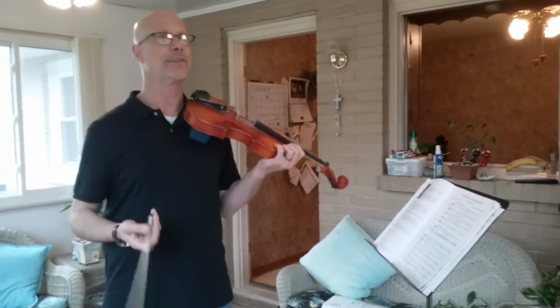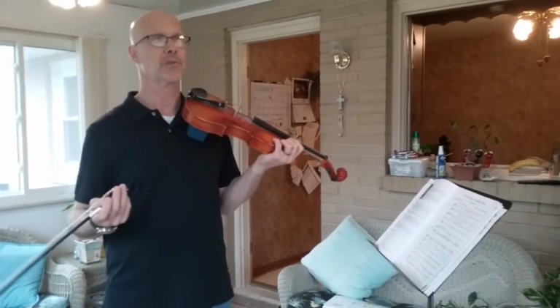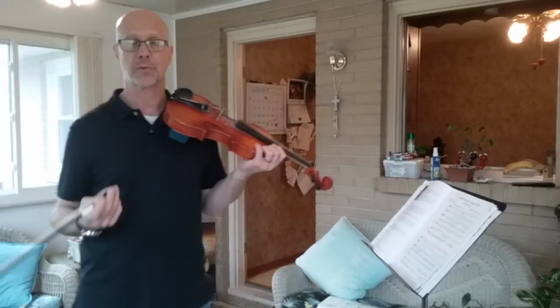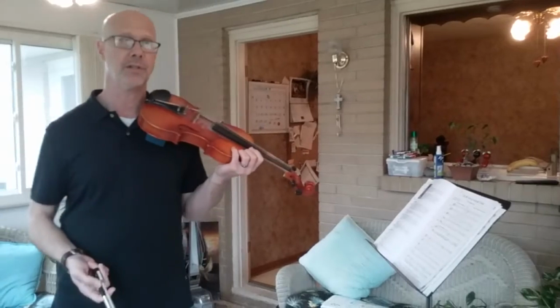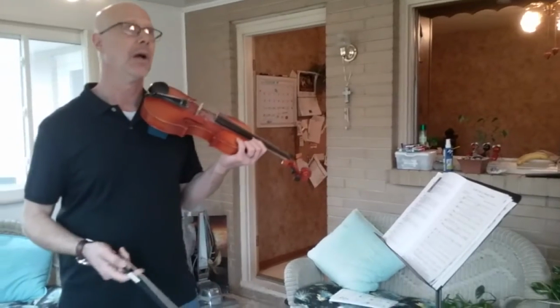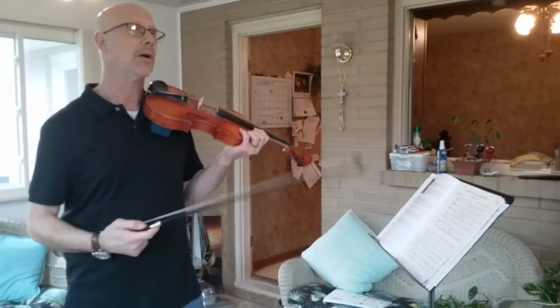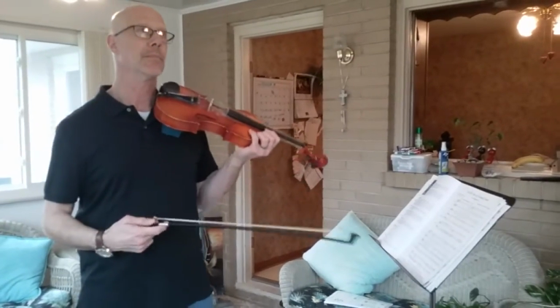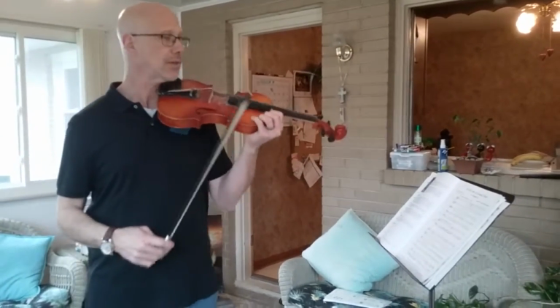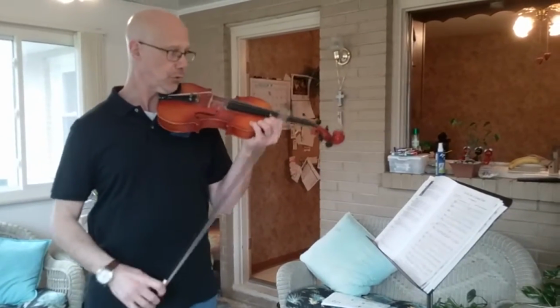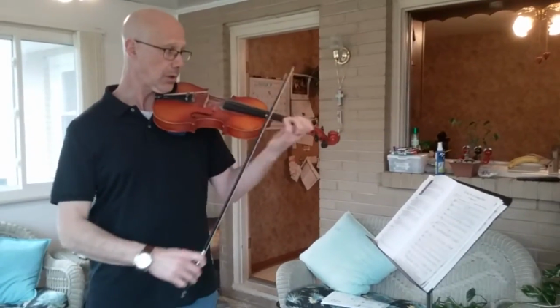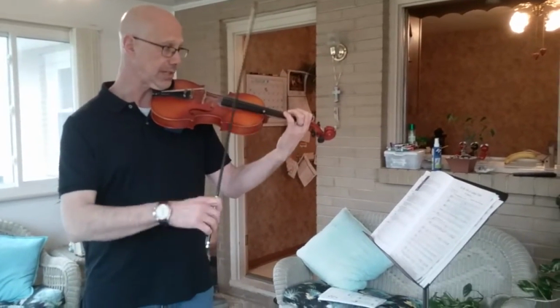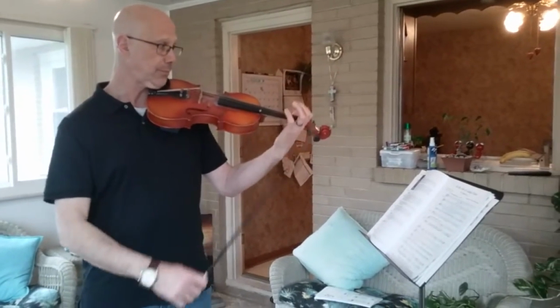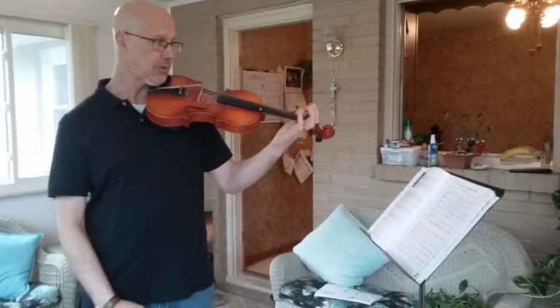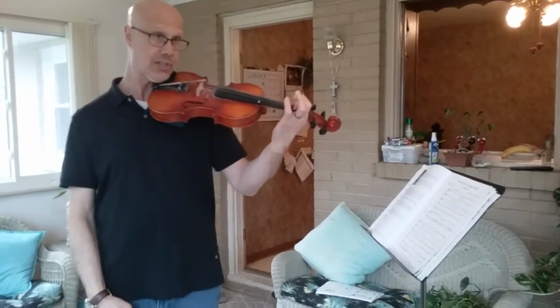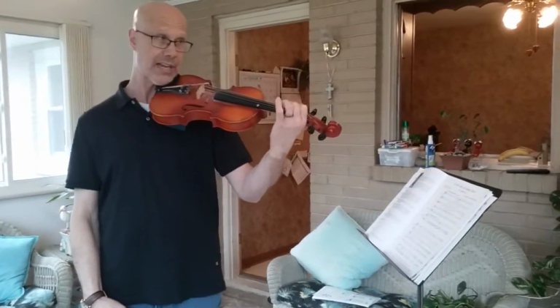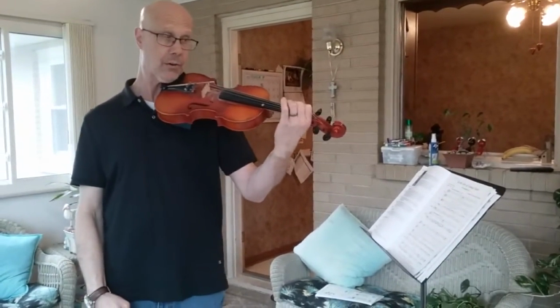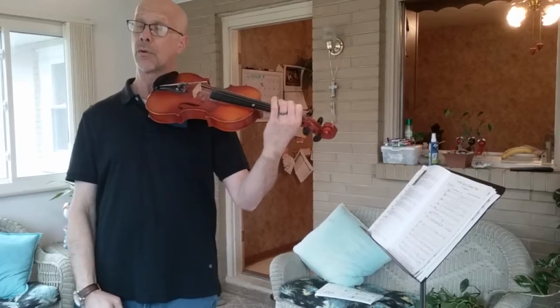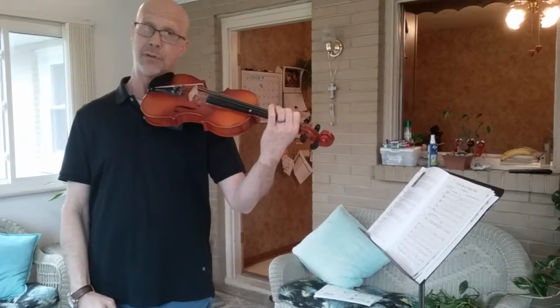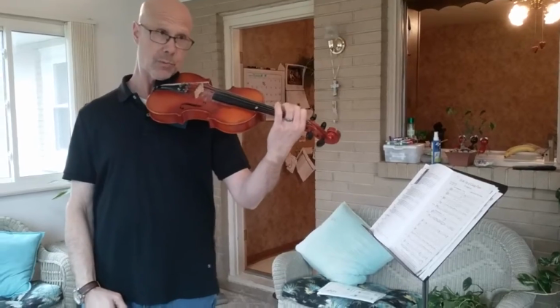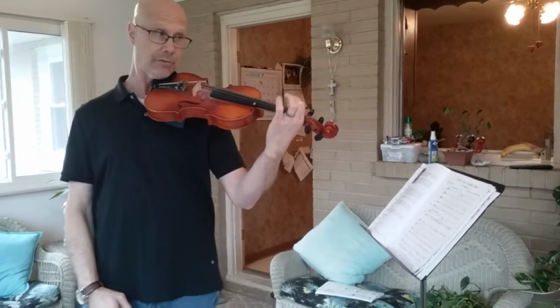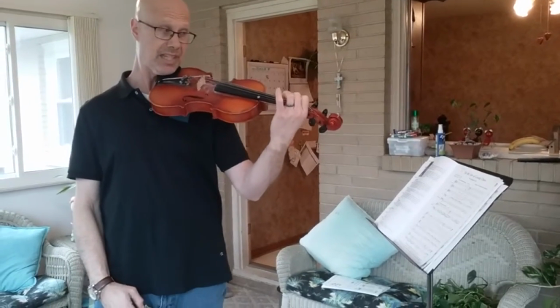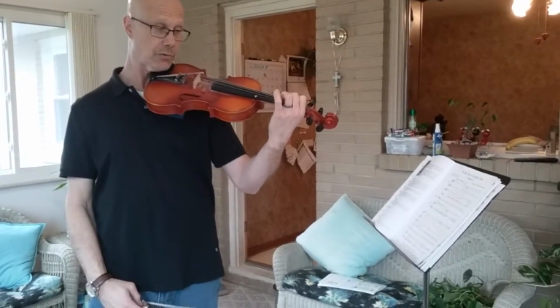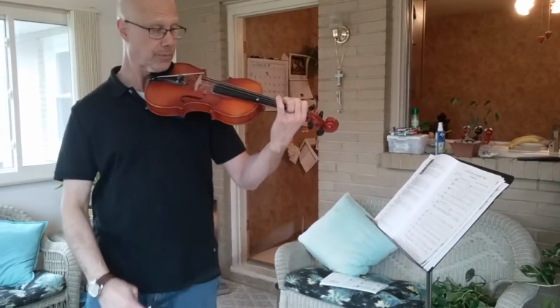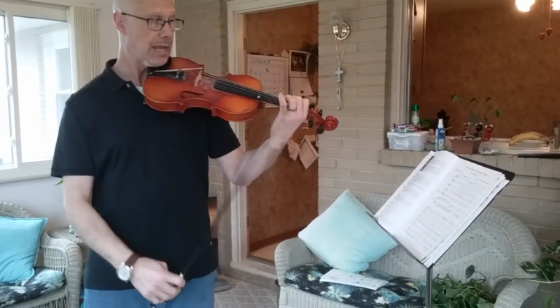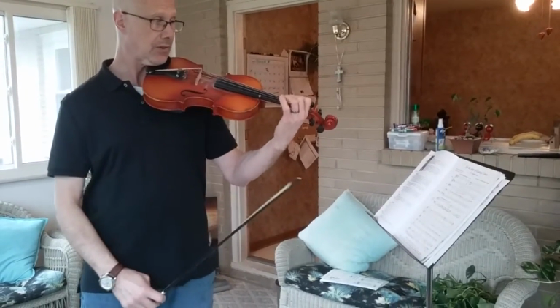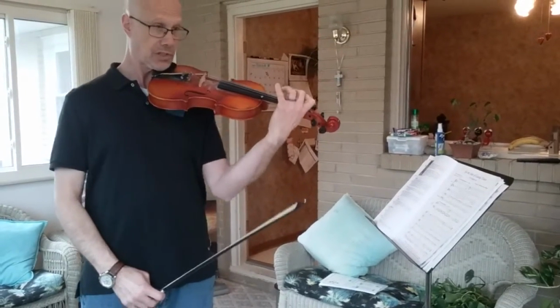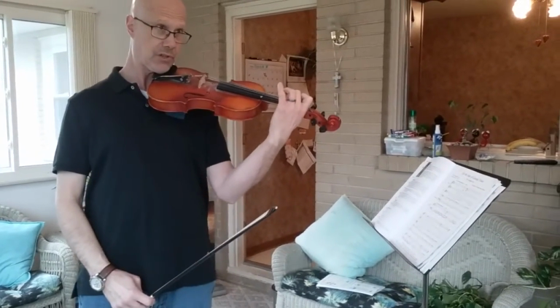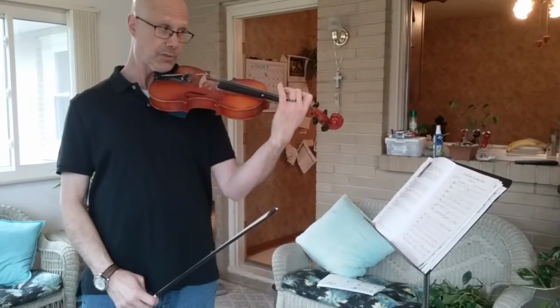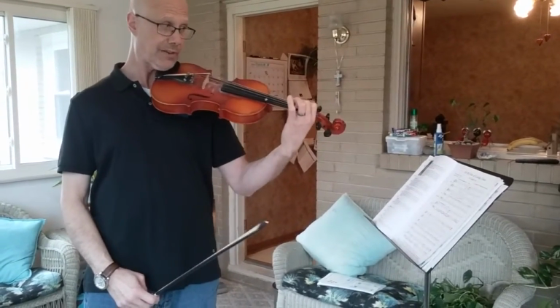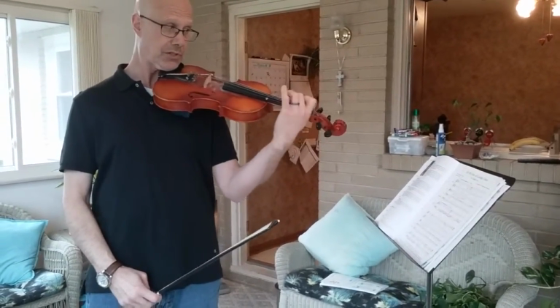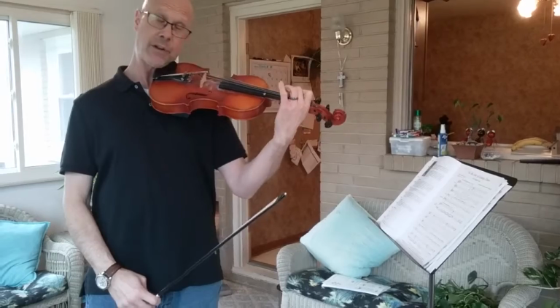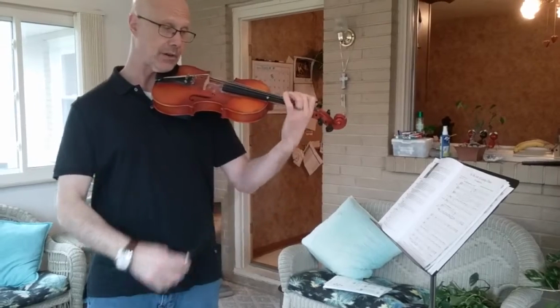Fiddle tunes are always great to do. Let's look at Old Joe Clark, for example. This uses your second finger low, like we used a moment ago, for the C natural. And it also uses an F sharp, so it's great for changing finger patterns.